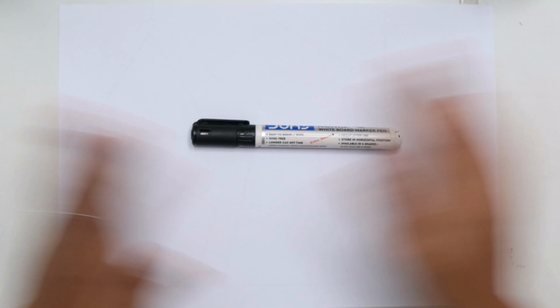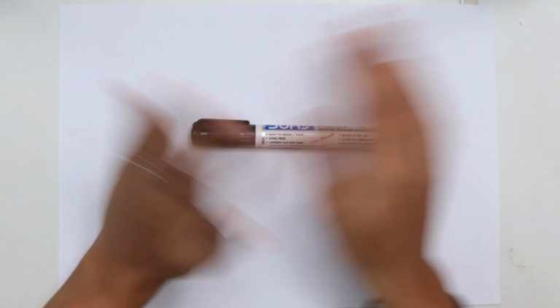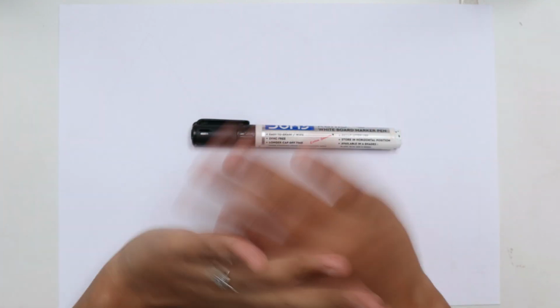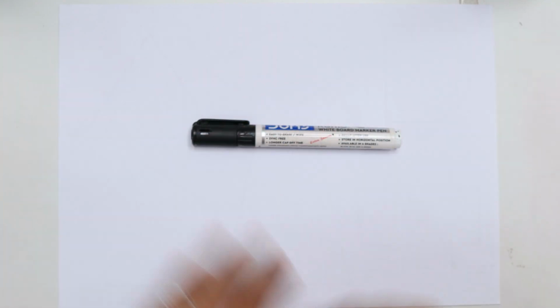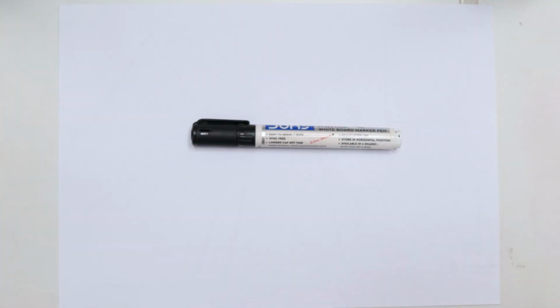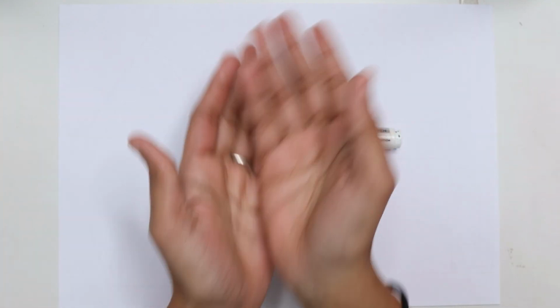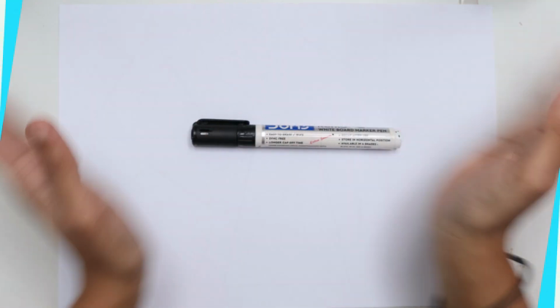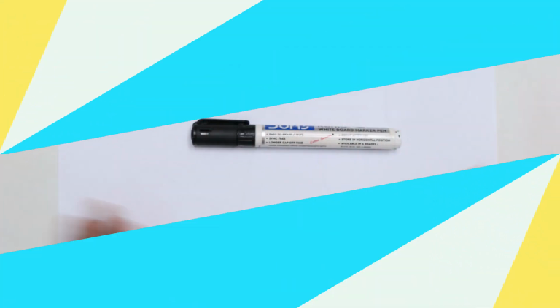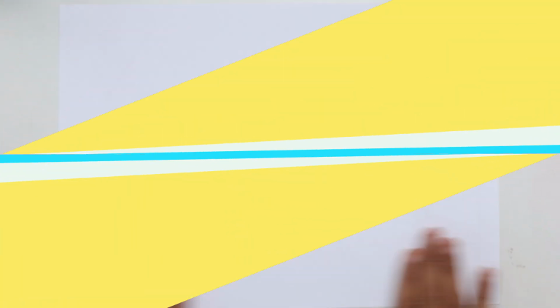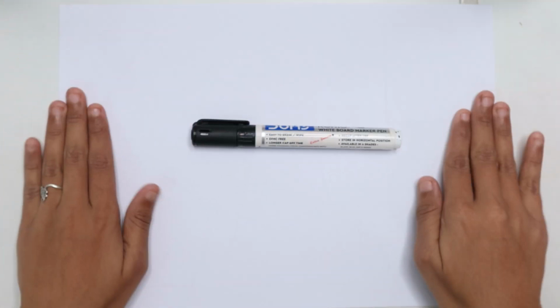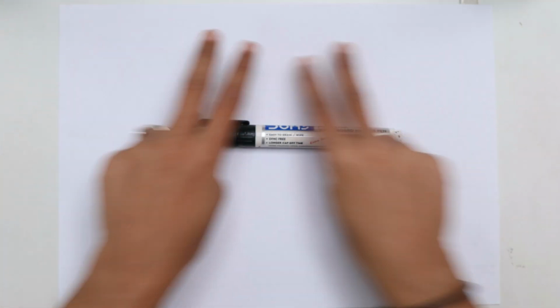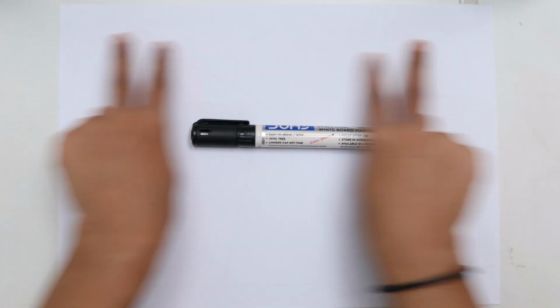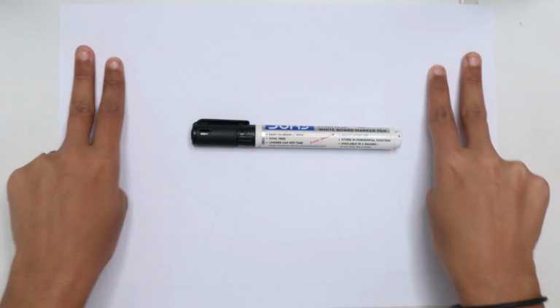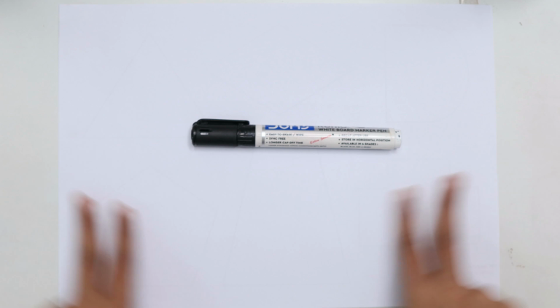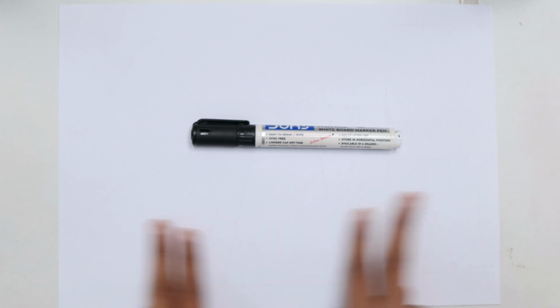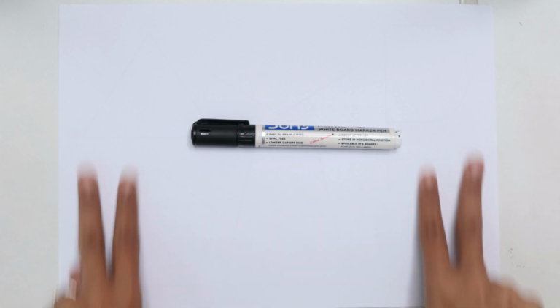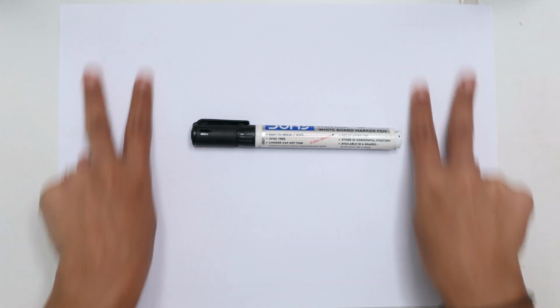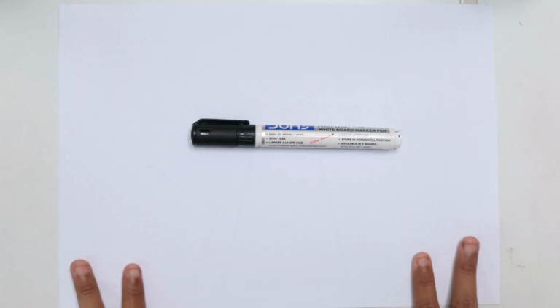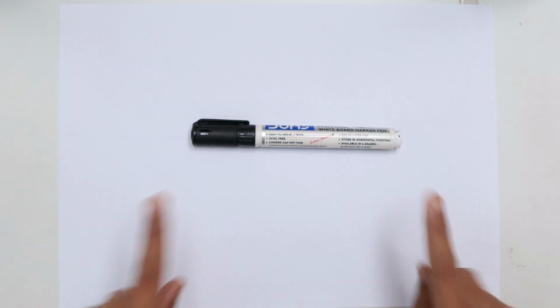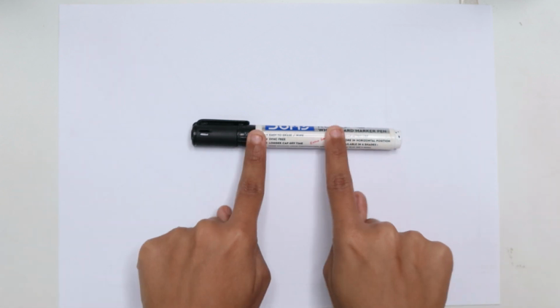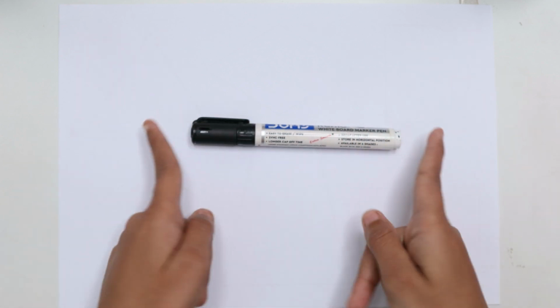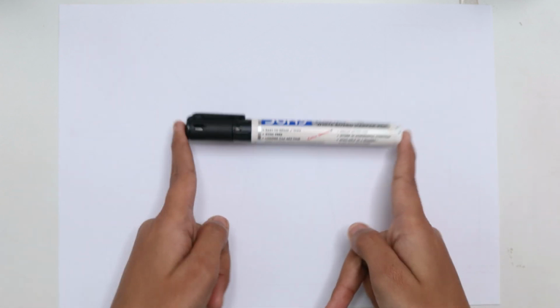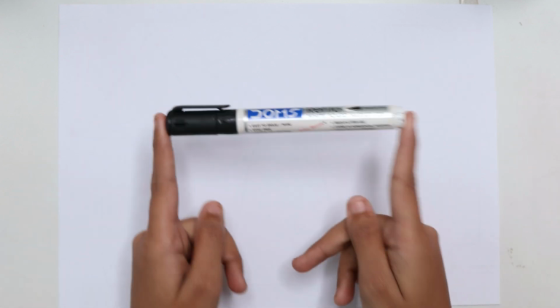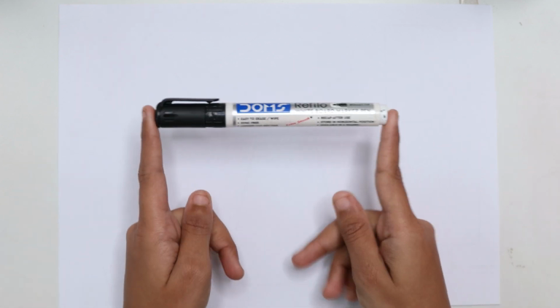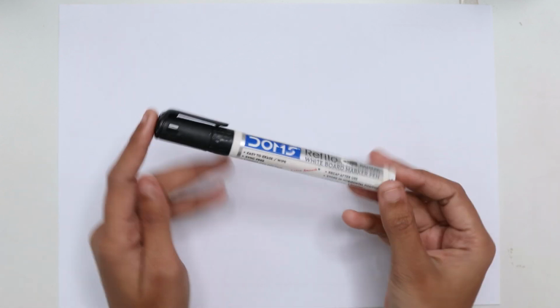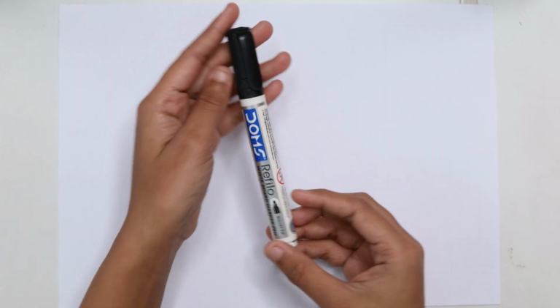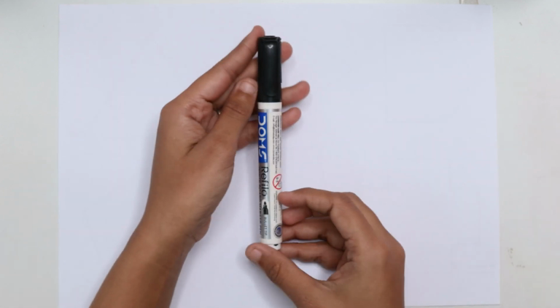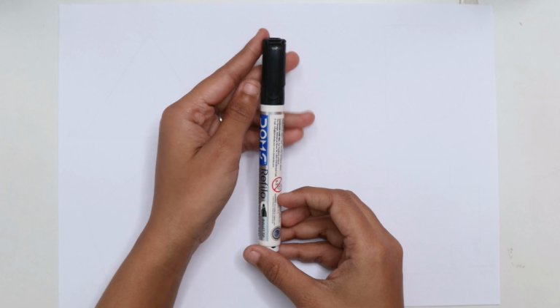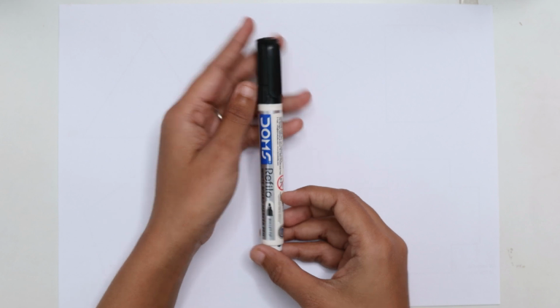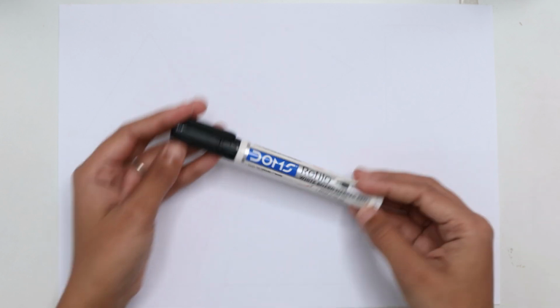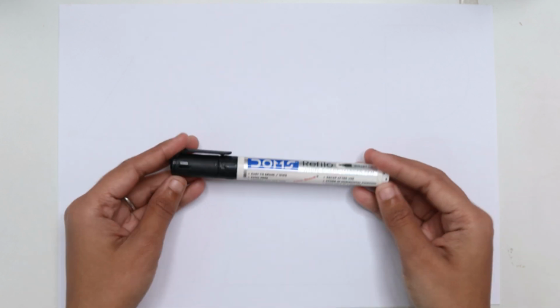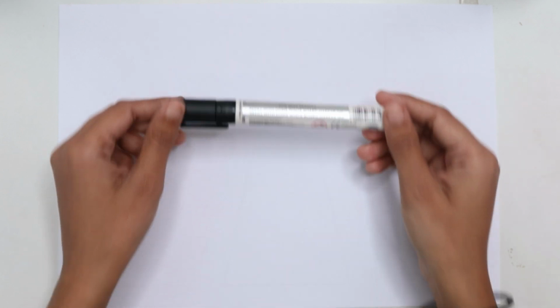Hello kids! Welcome to our cute cute study. Let's learn to draw some 2D shapes. This is the black color. Which color kids? Black color.